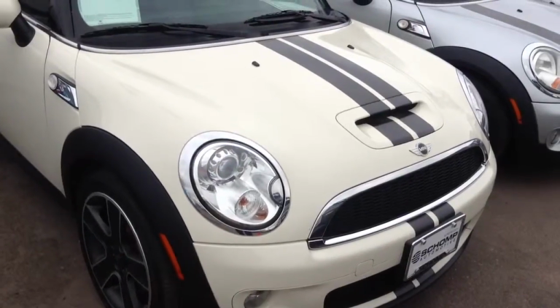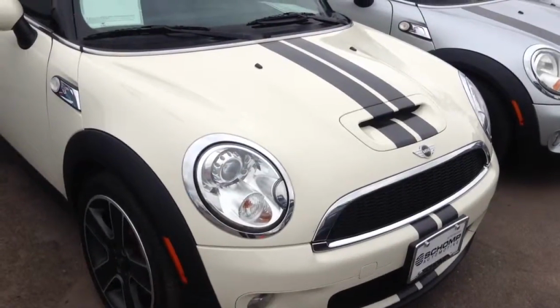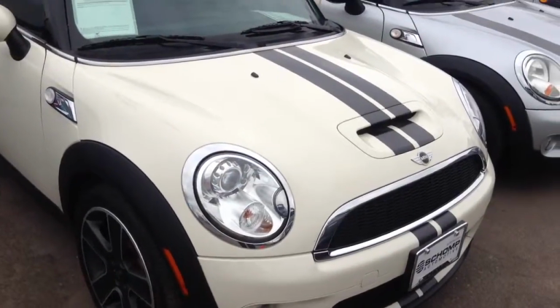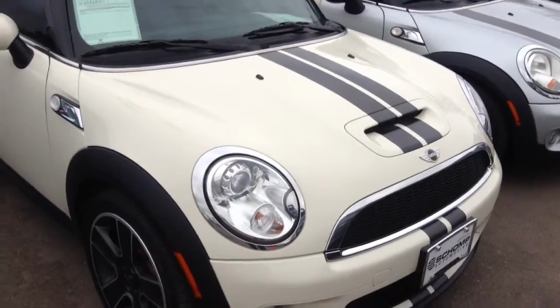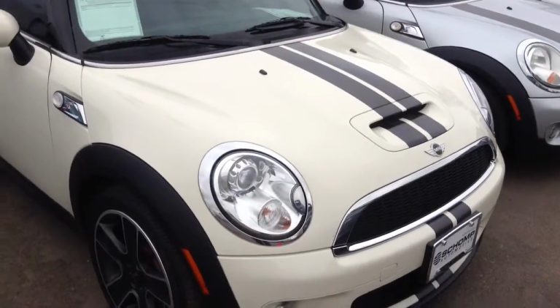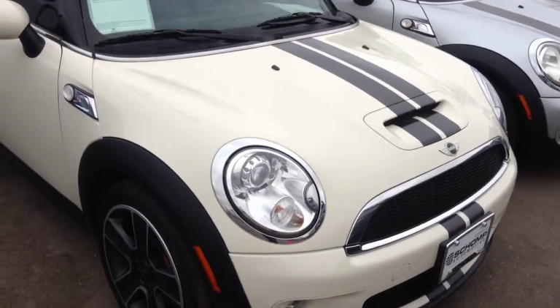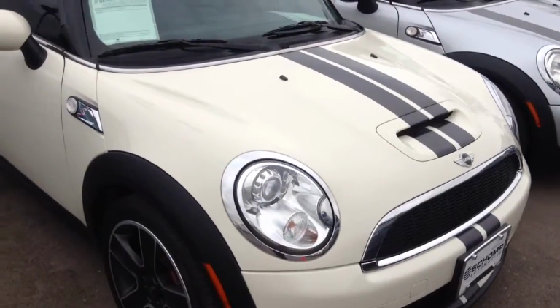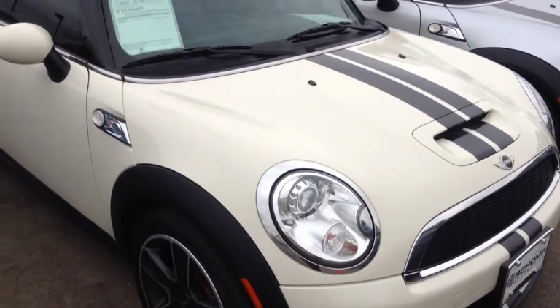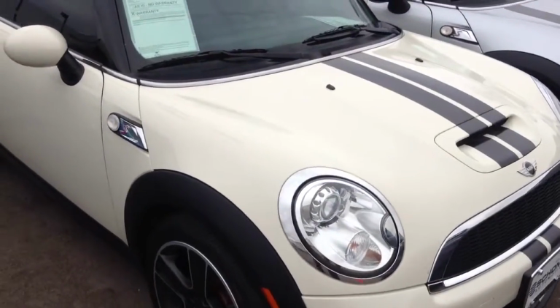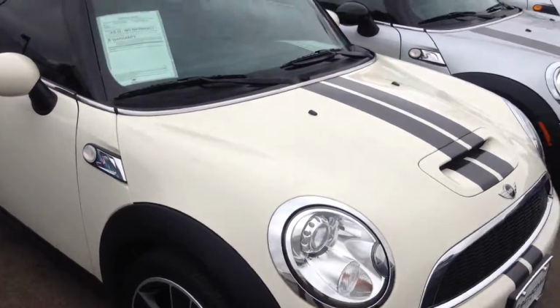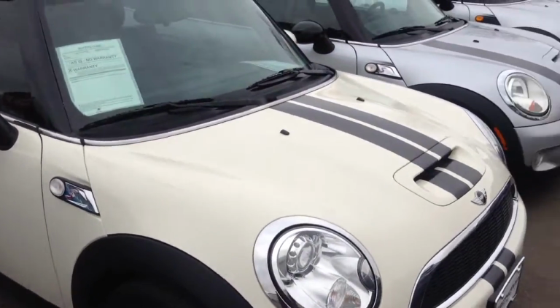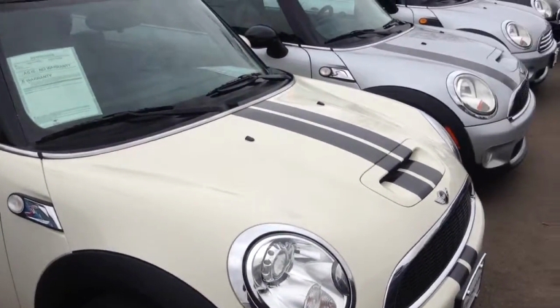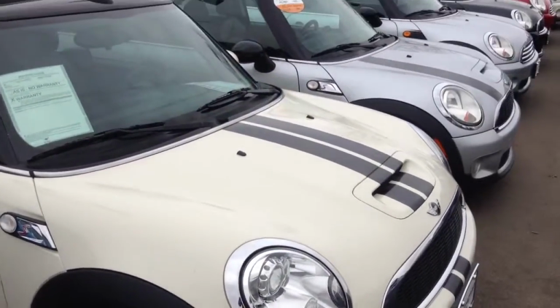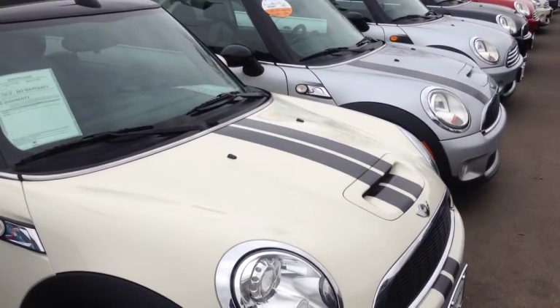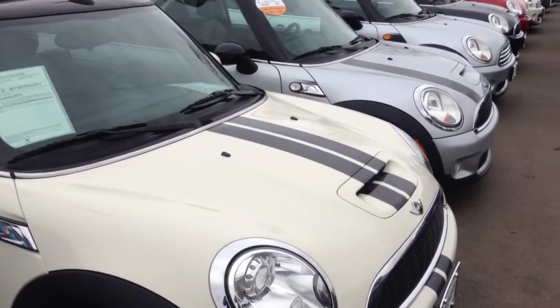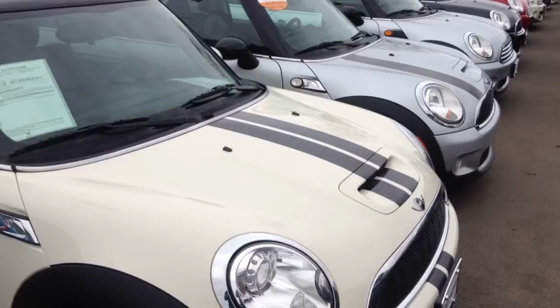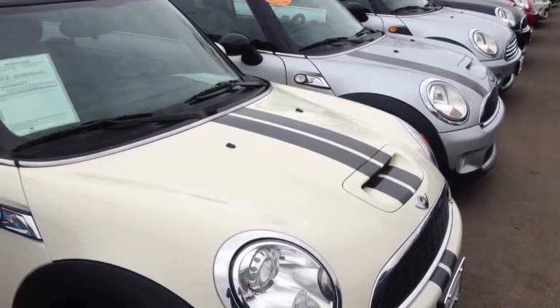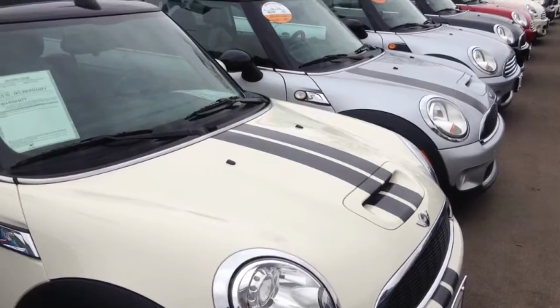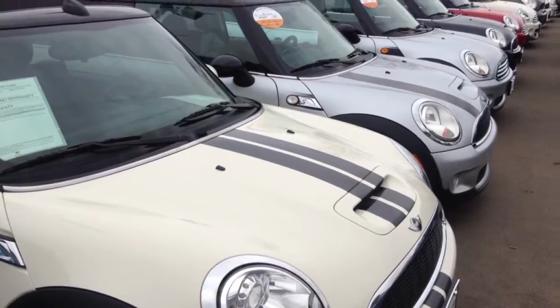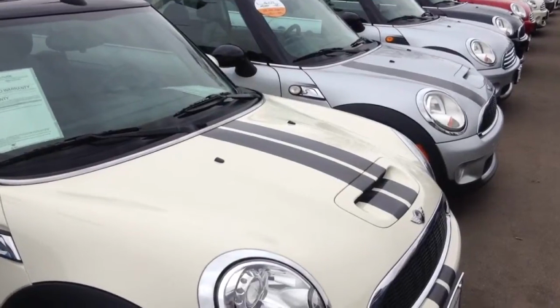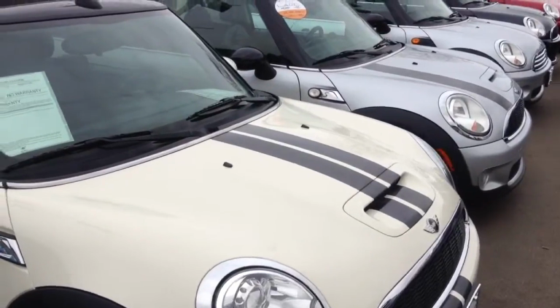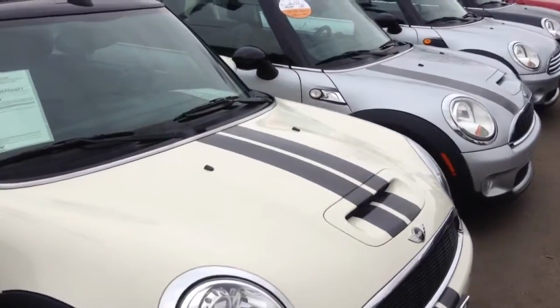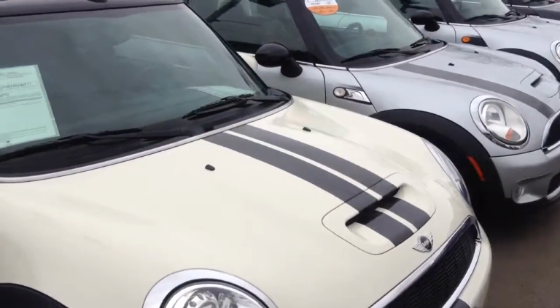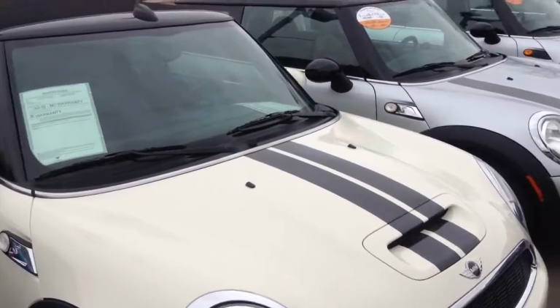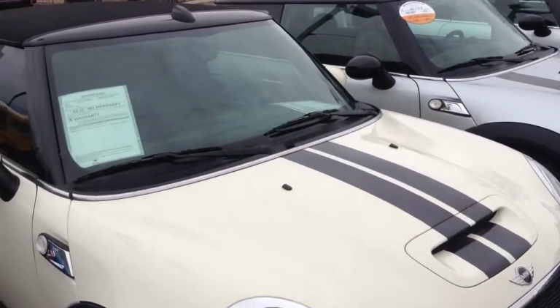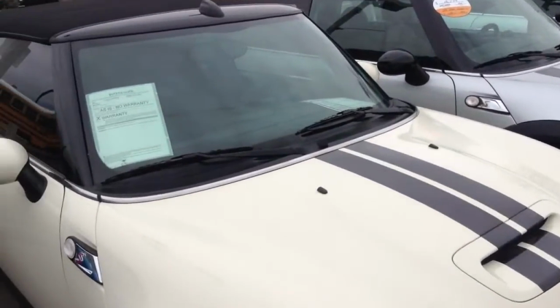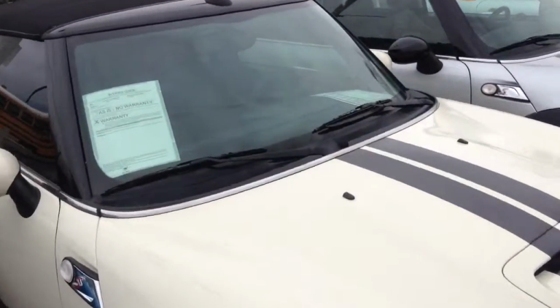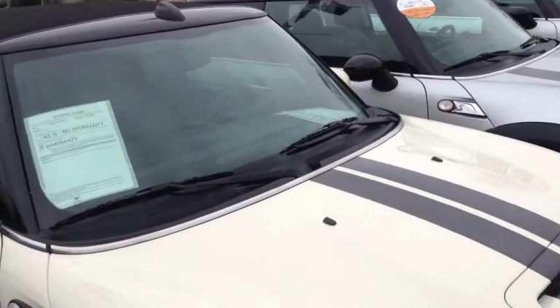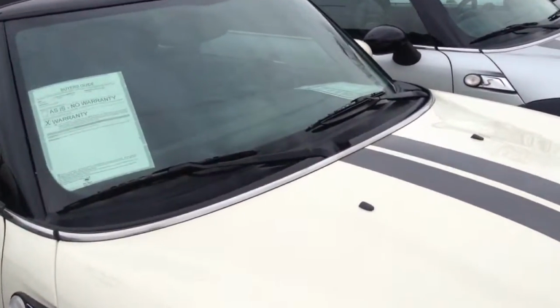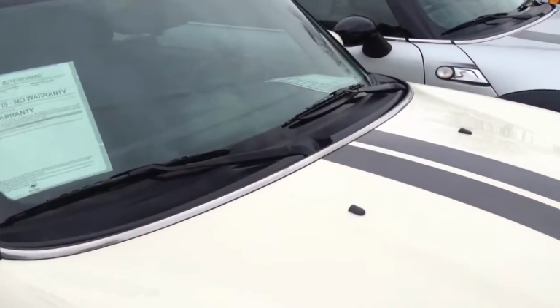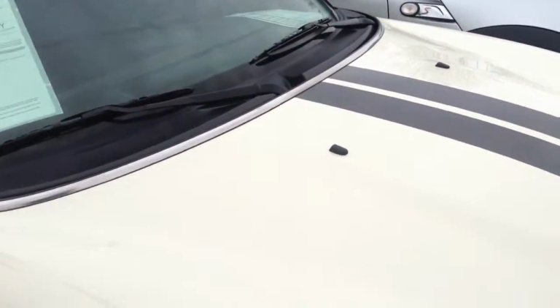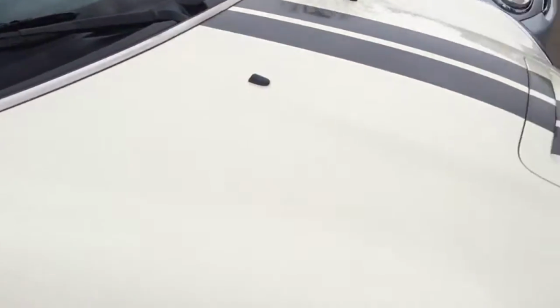Hi Ireland, it's Nick from Ralph's Shop Mini. I just want to take a couple minutes to show you videos of the car — just a quick cursory look around the car.